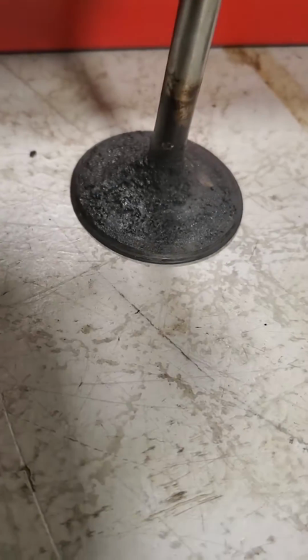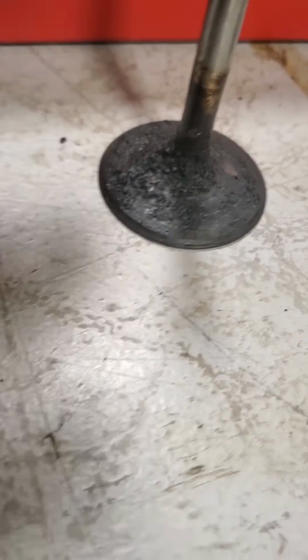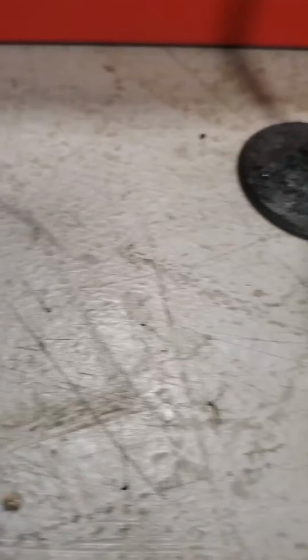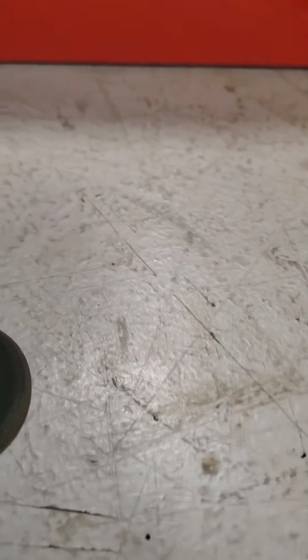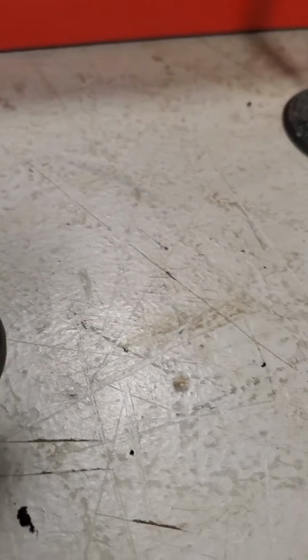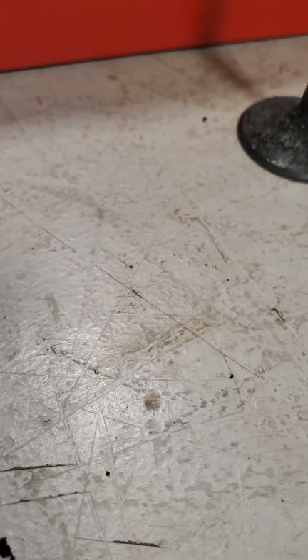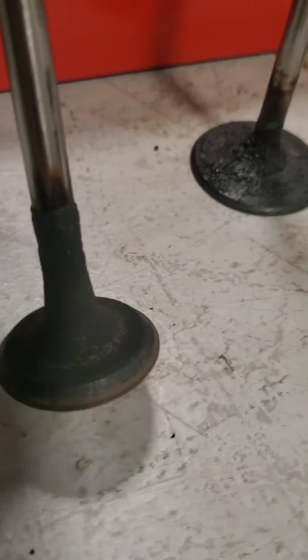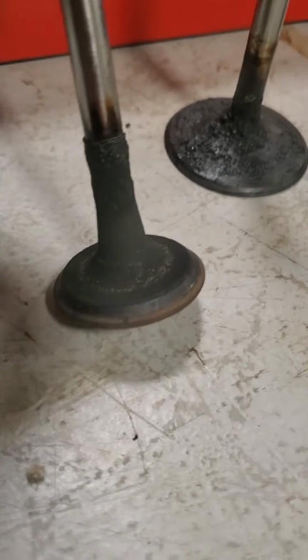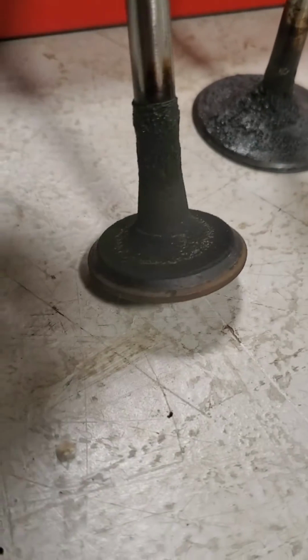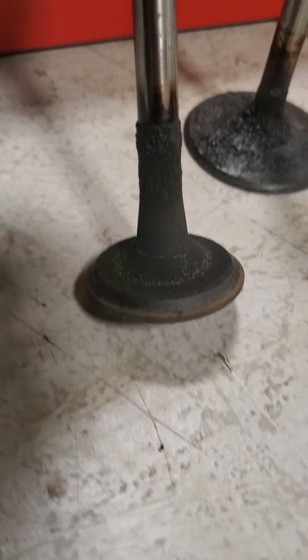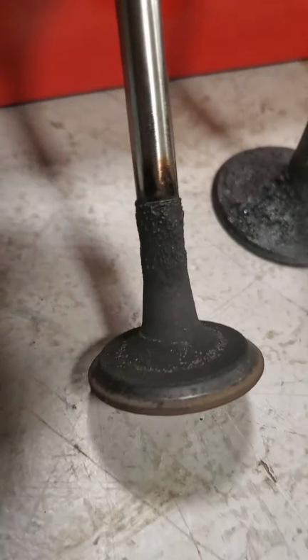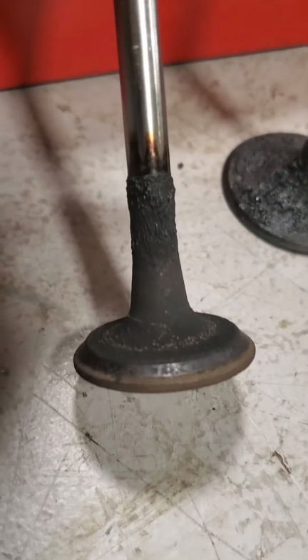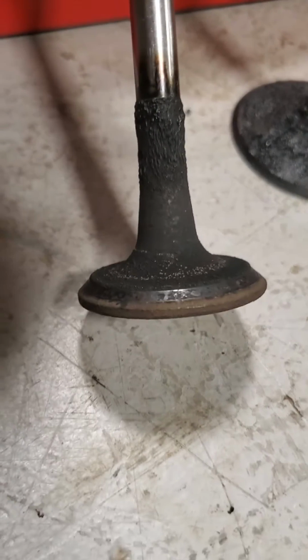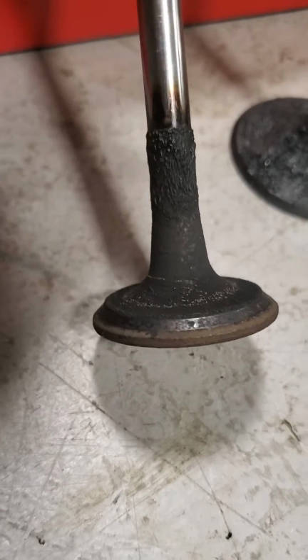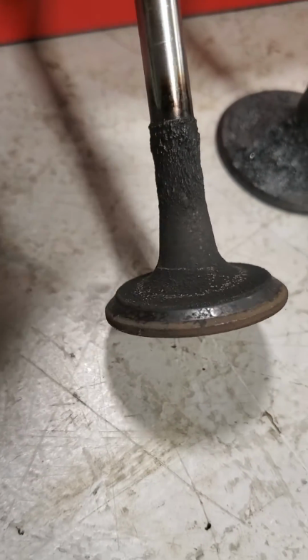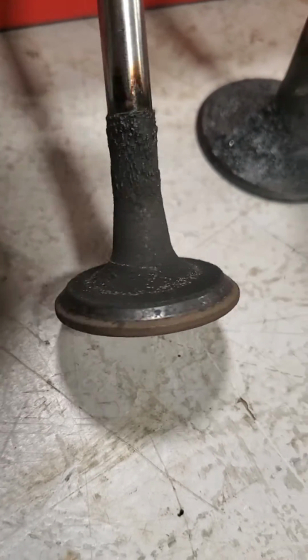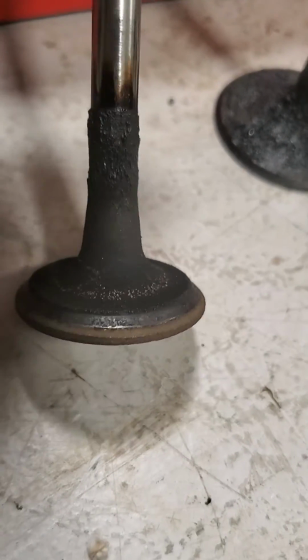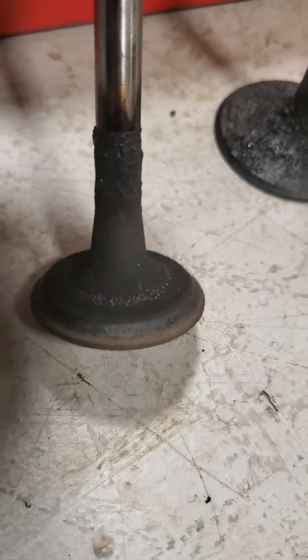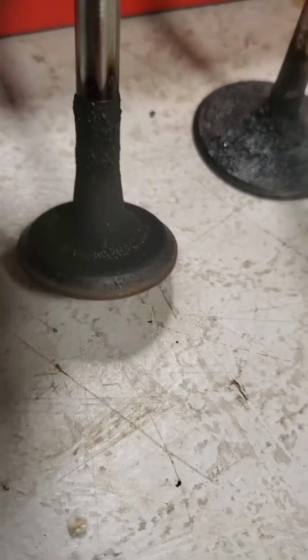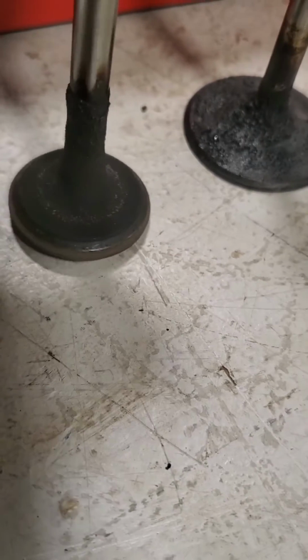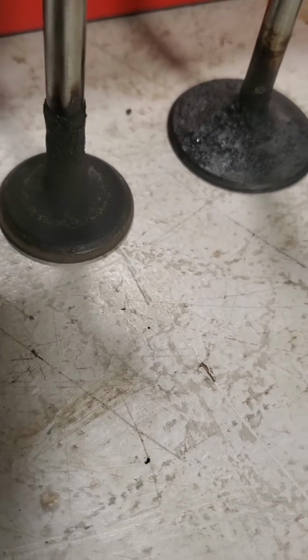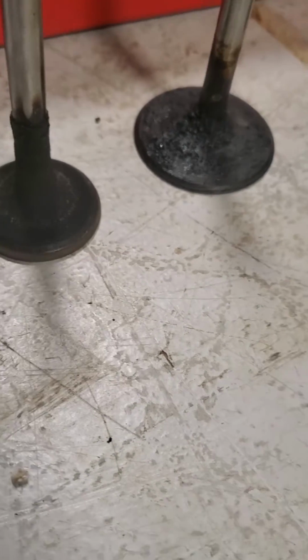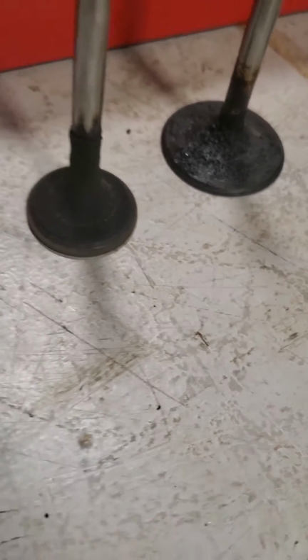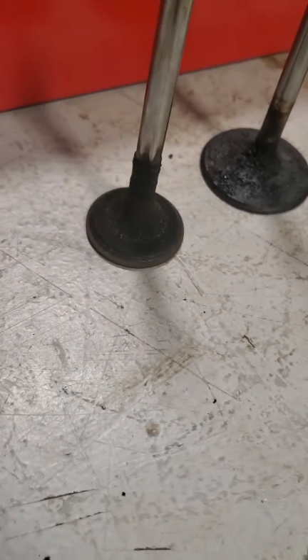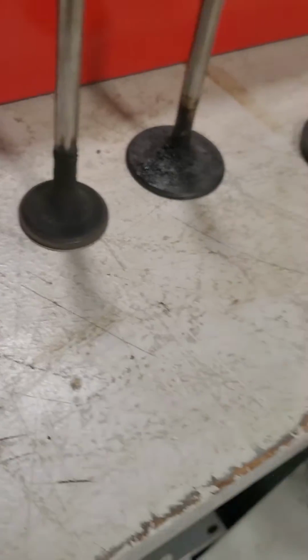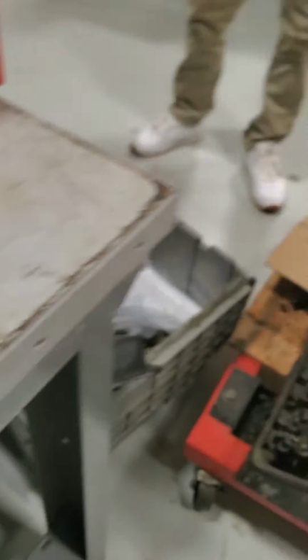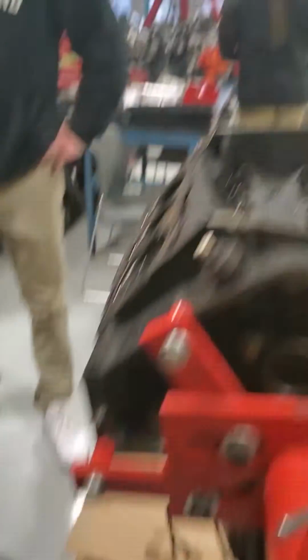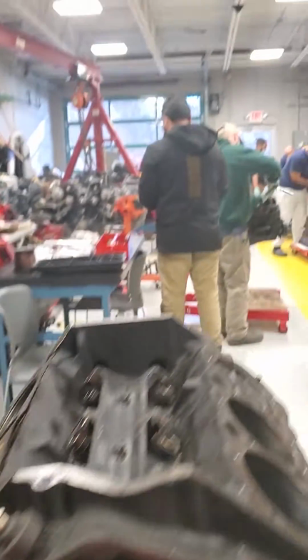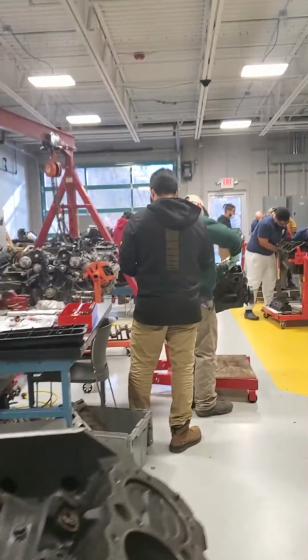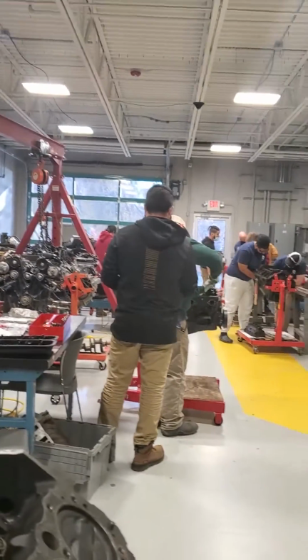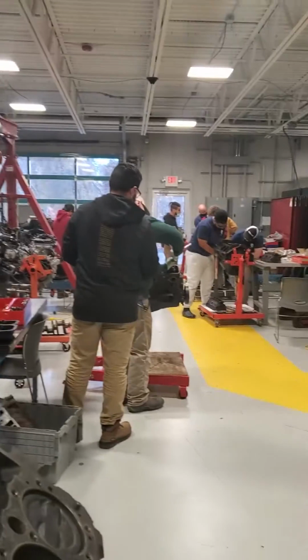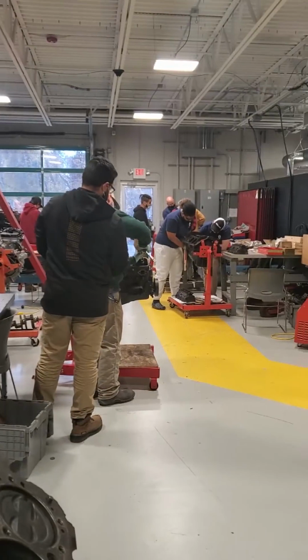You're just going to get those carbon deposits. And even the exhaust valve has a lot of carbon up high on it too. Those fuel additives really keep these clean — probably why this engine looks like this.